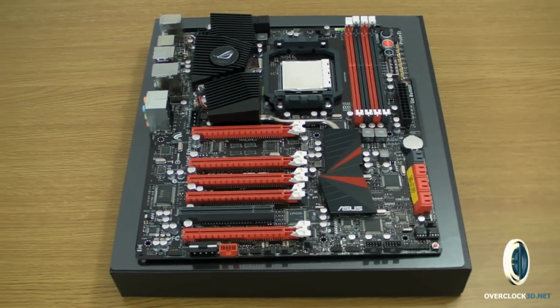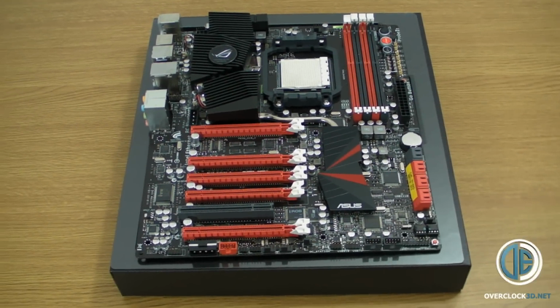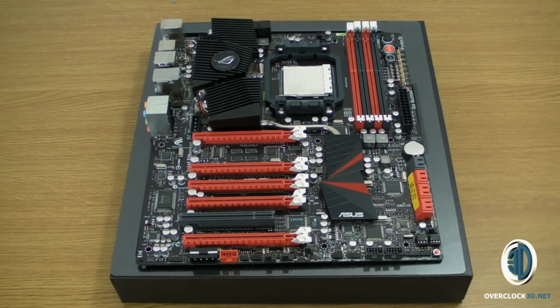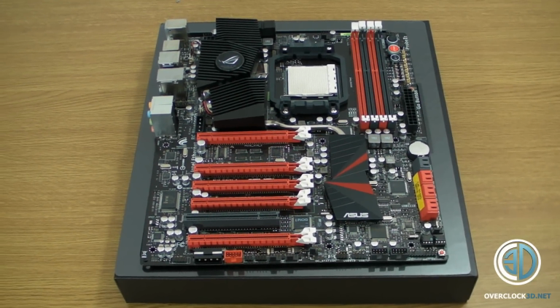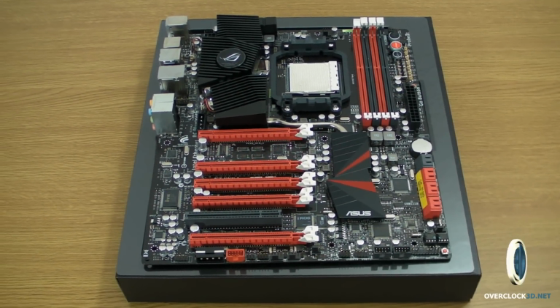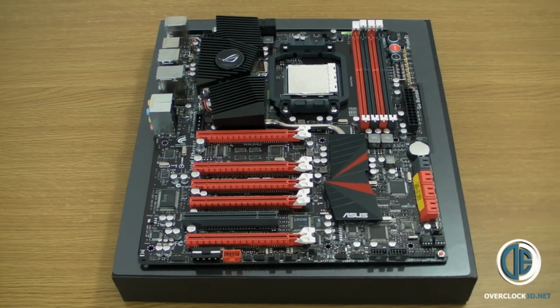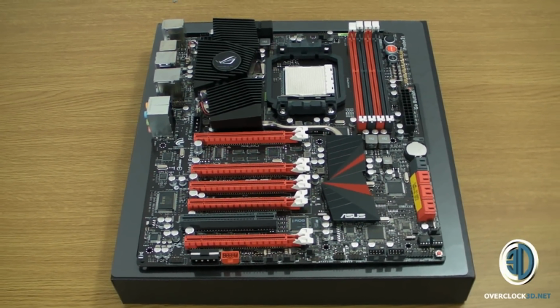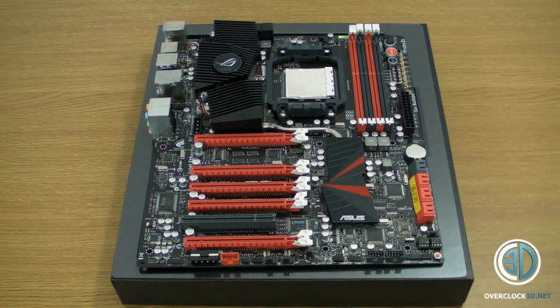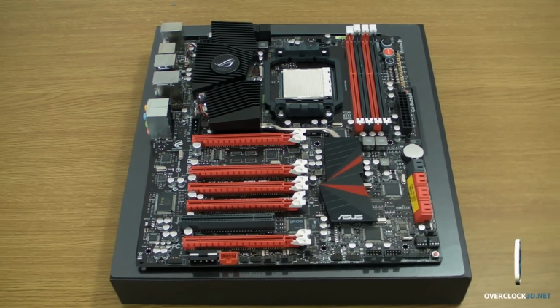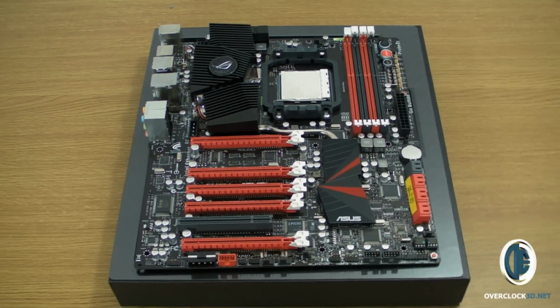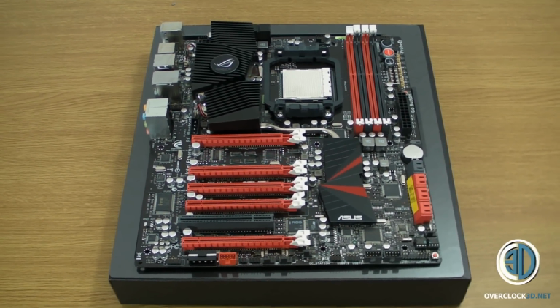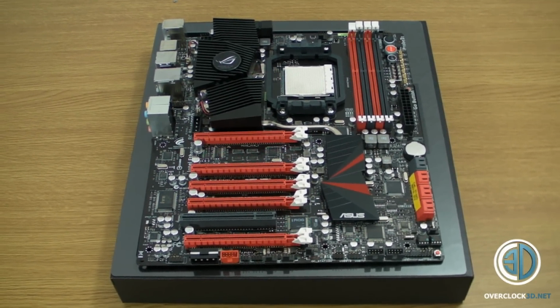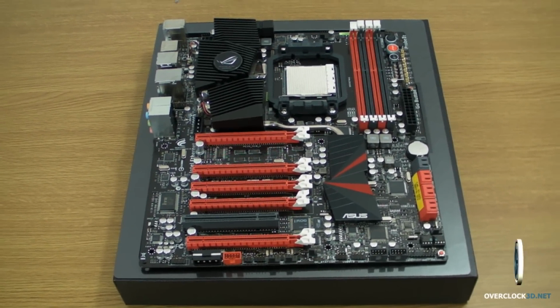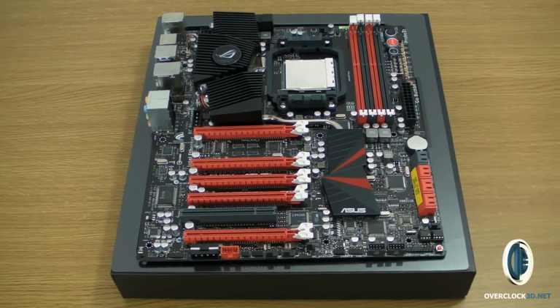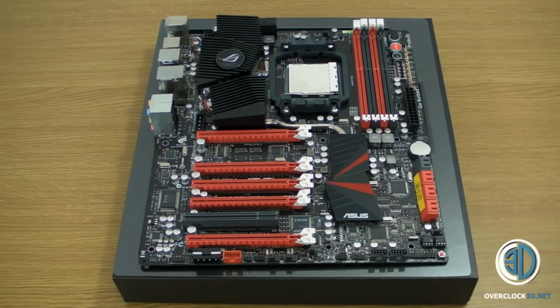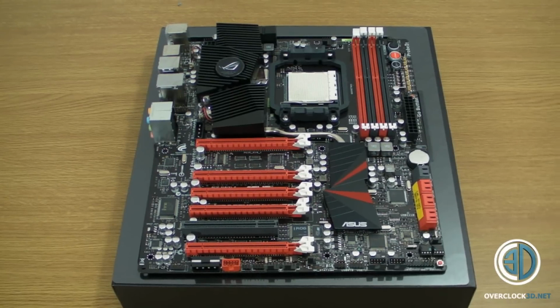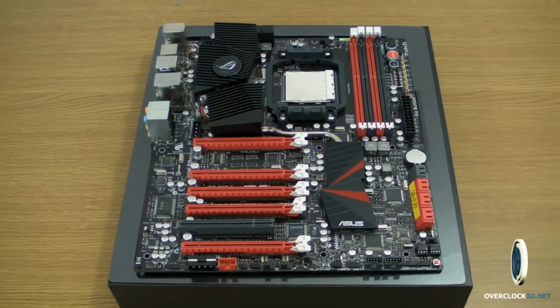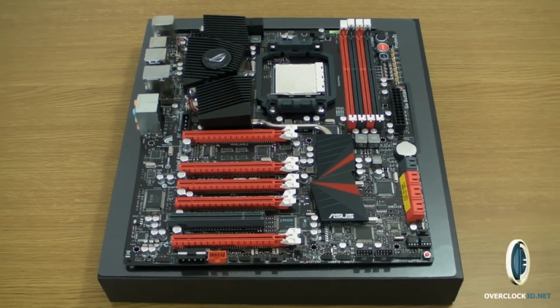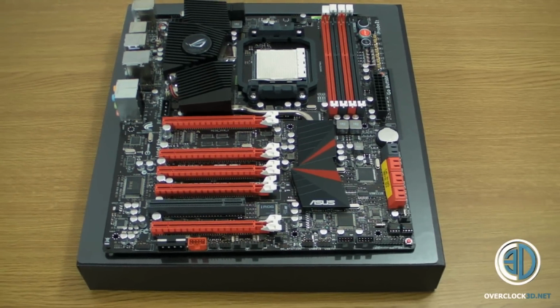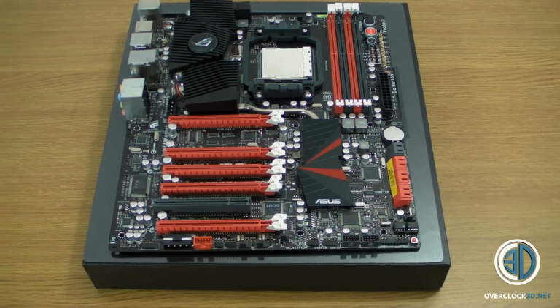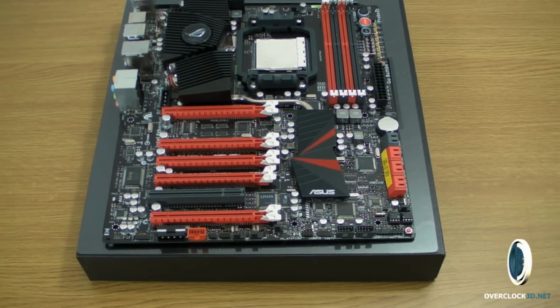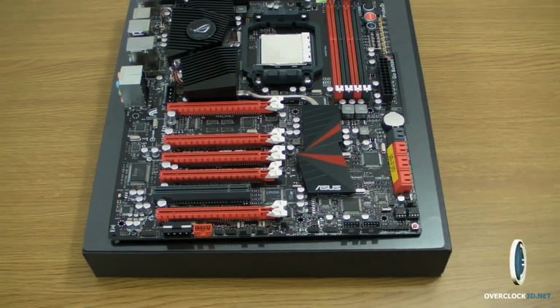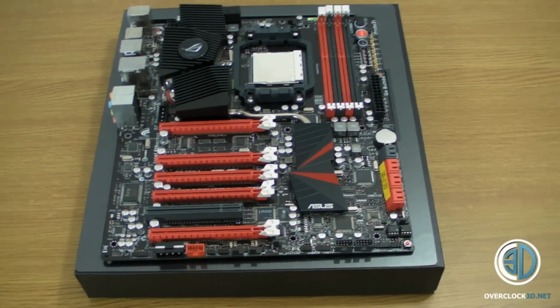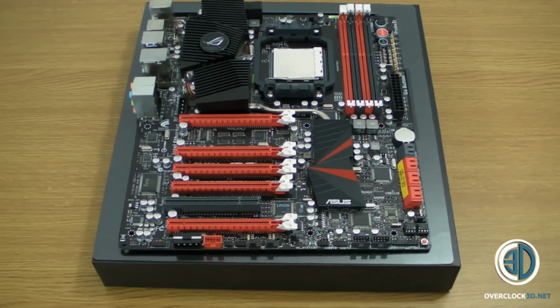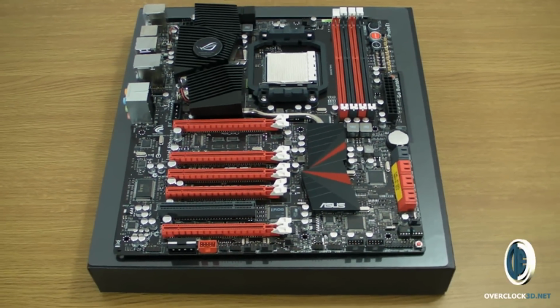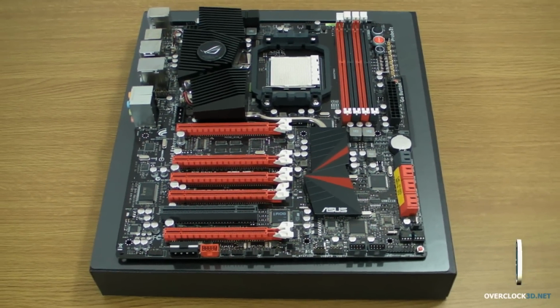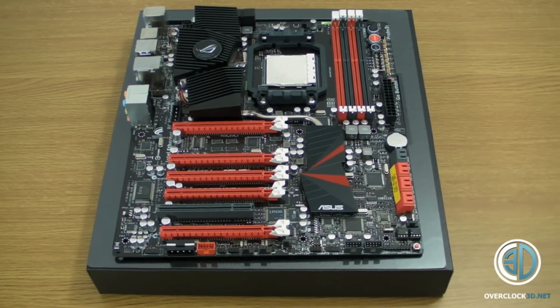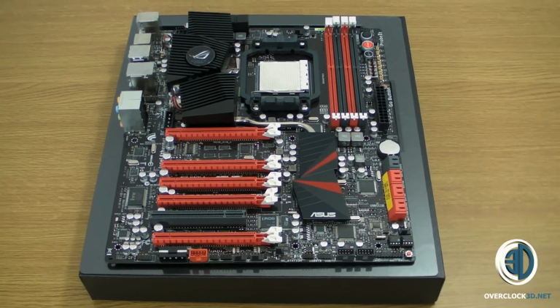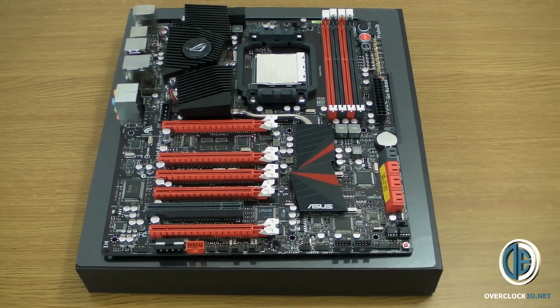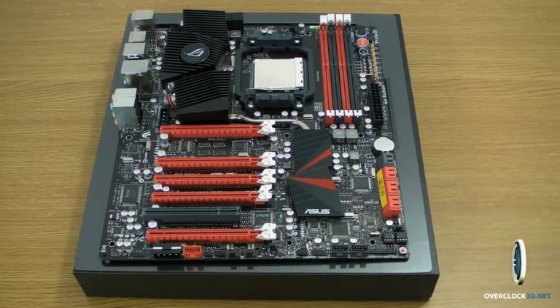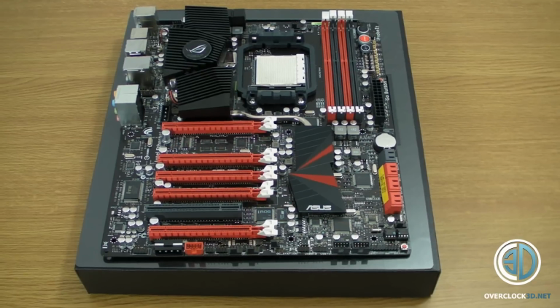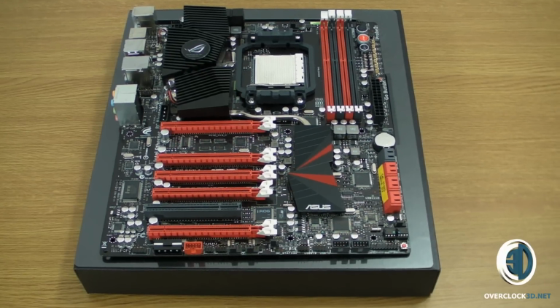Right then guys, down to business. I've got my camera in my hand so some of you may have gone deaf — we all know why, the regulars. Anyway, this is the Asus Crosshair 4 Extreme.